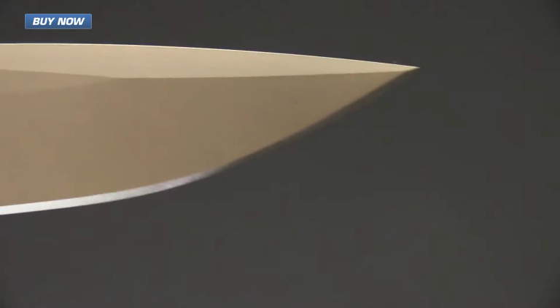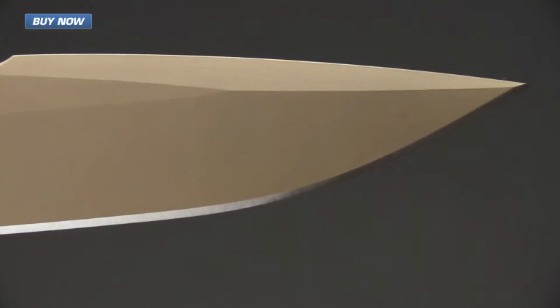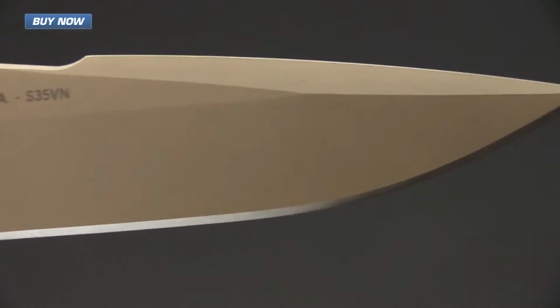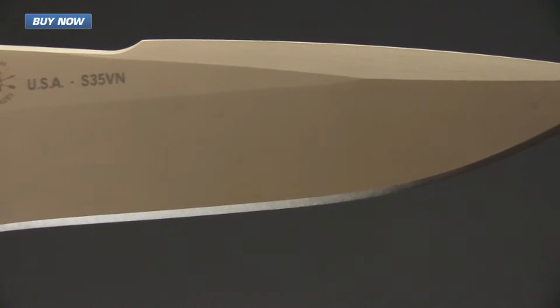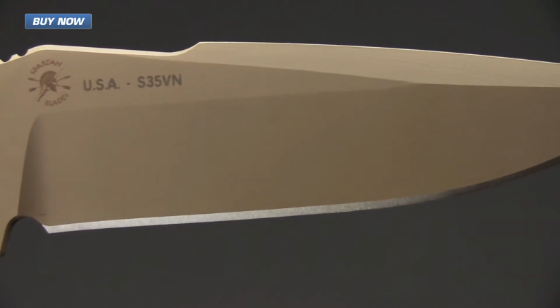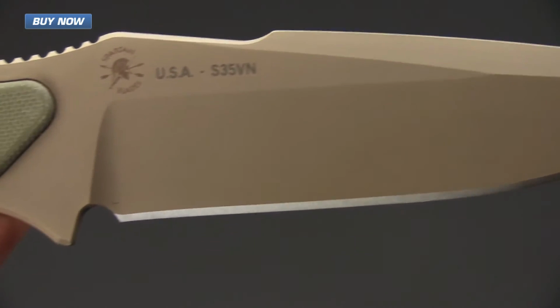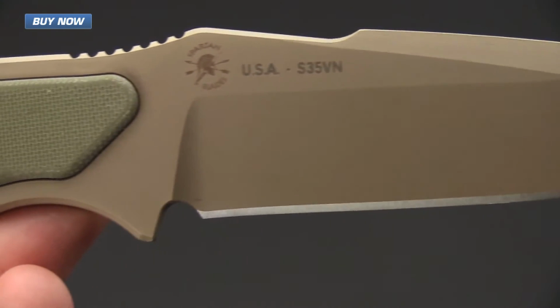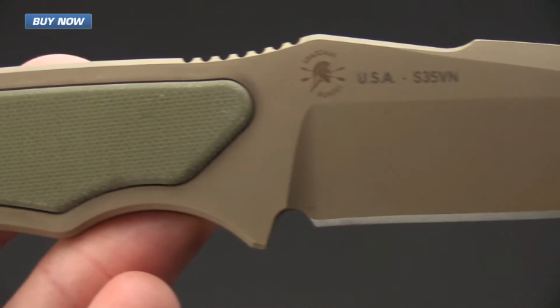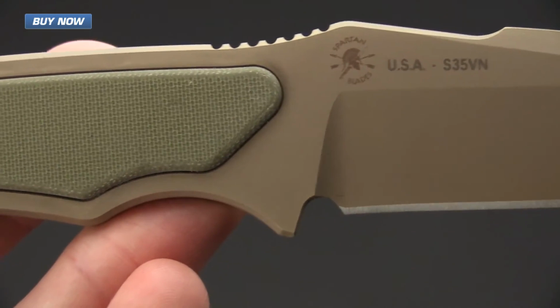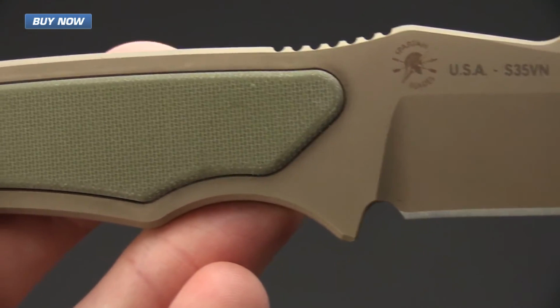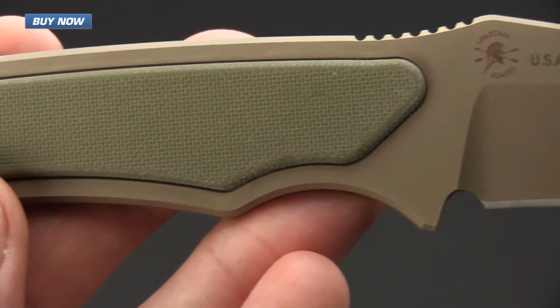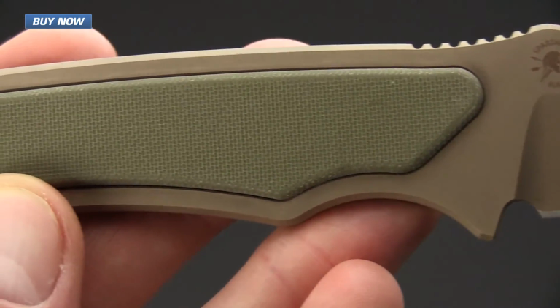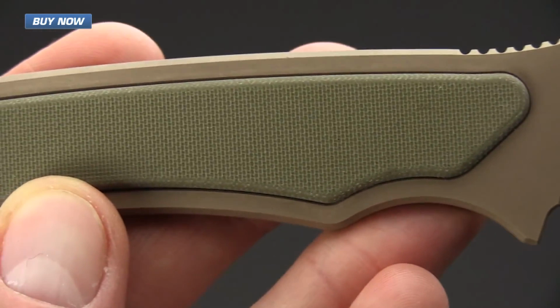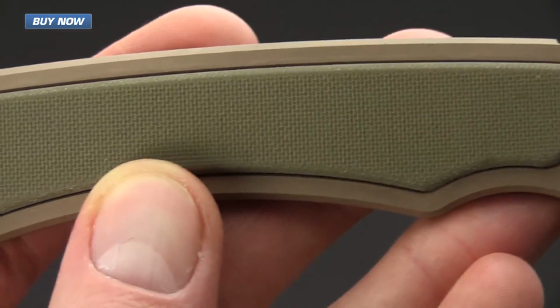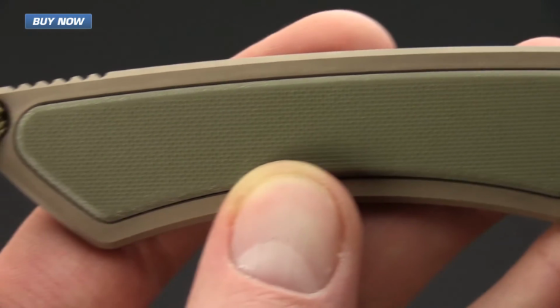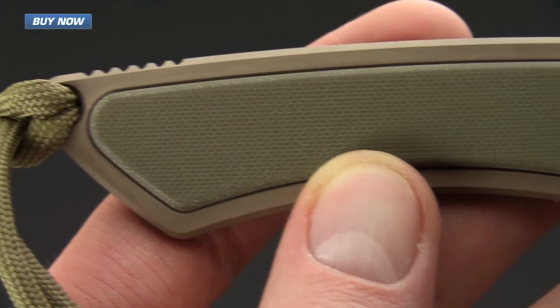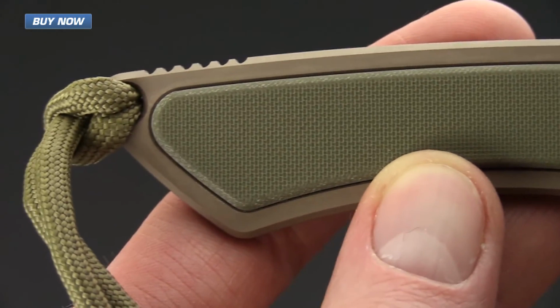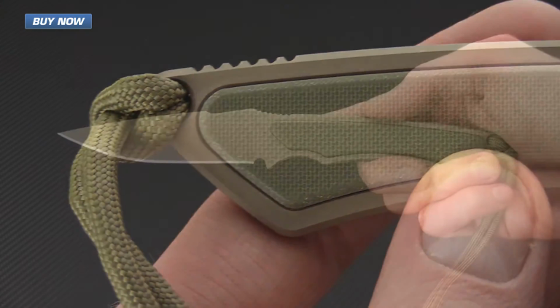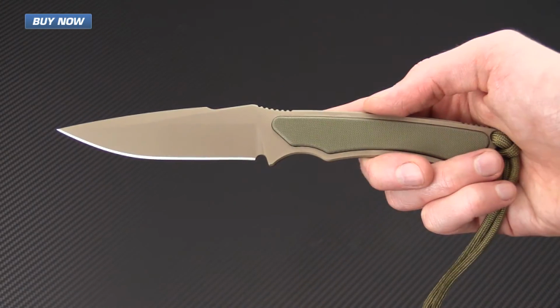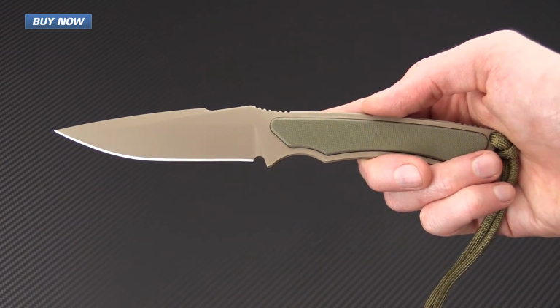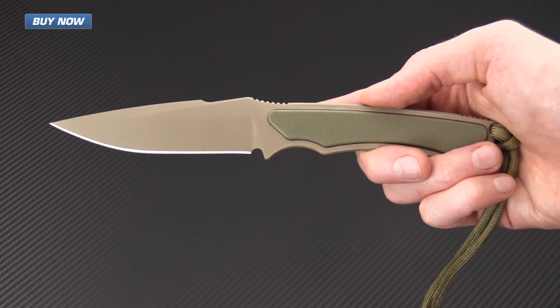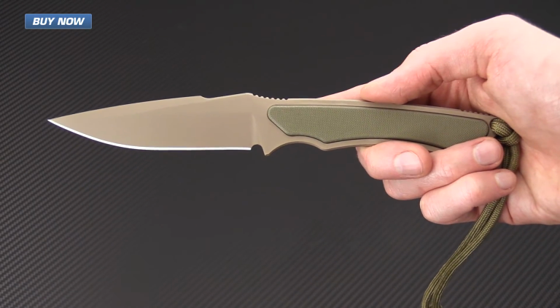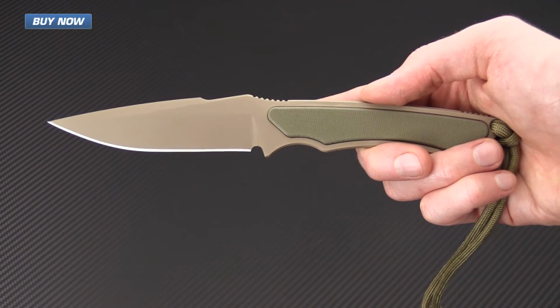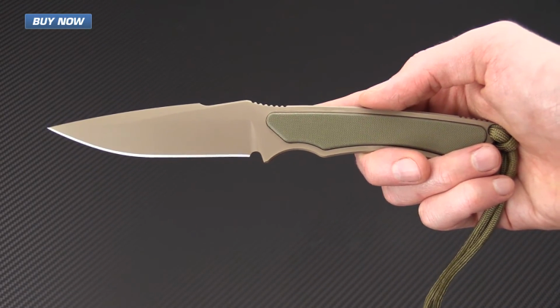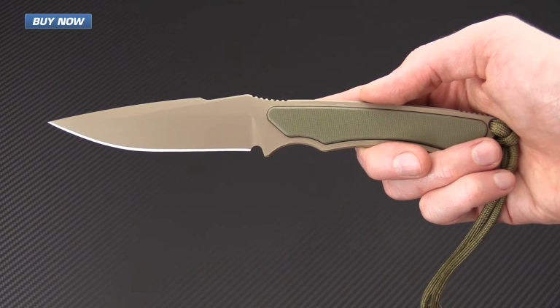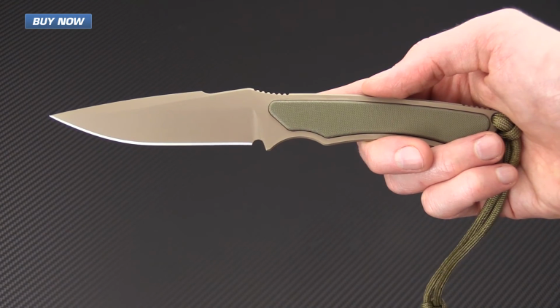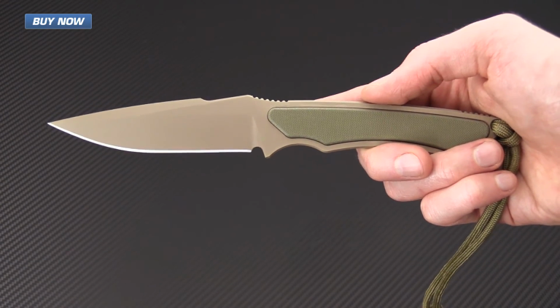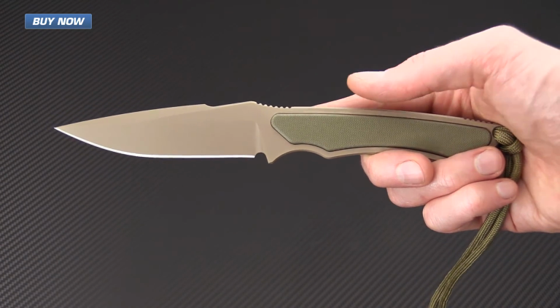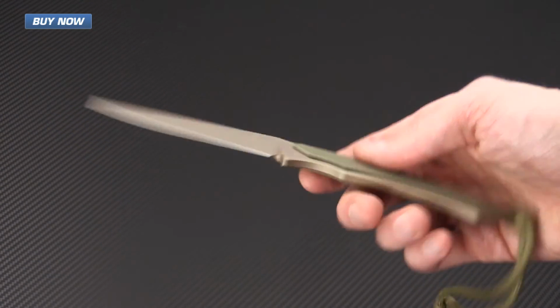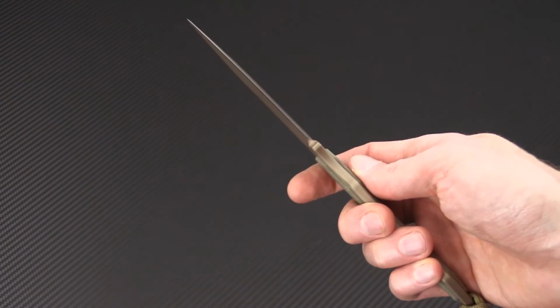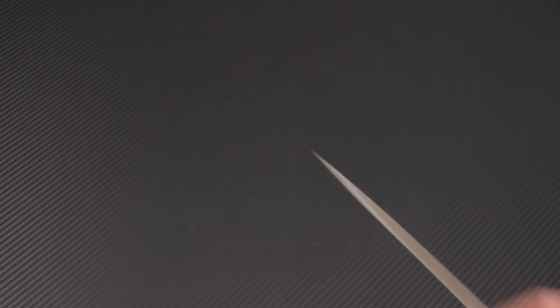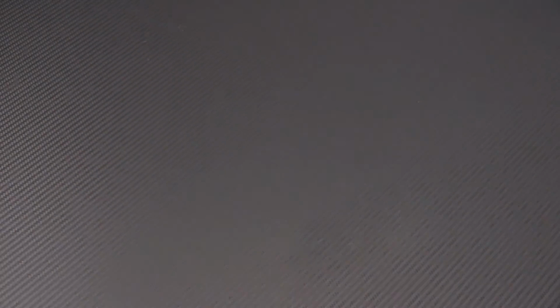If you like what you've seen today and you'd like to stay up to date on all of our new videos, please subscribe to our YouTube channel and like the video. Again, that's the Spartan Blades Frike — check it out now at gpknives.com. Thanks for watching and stay sharp.